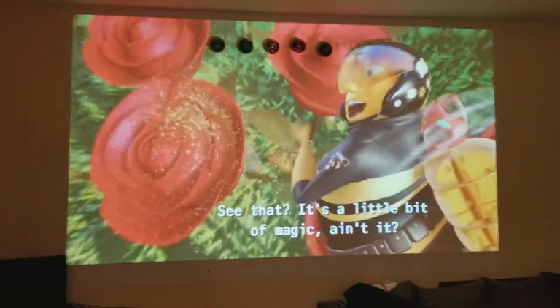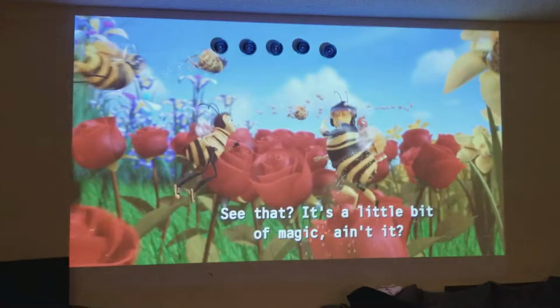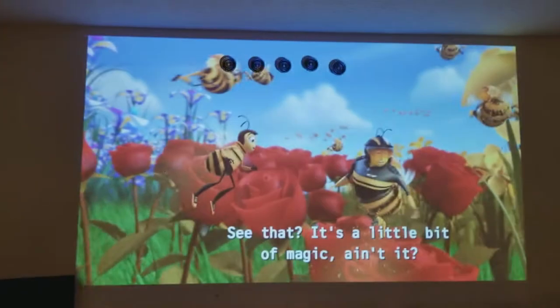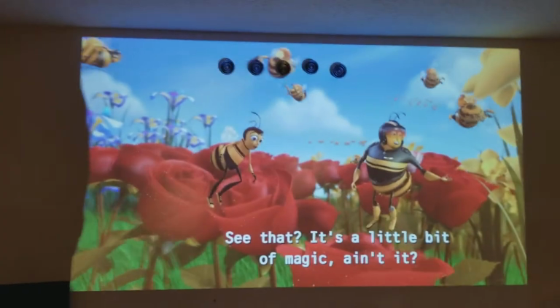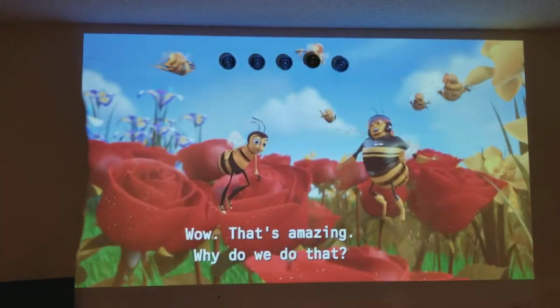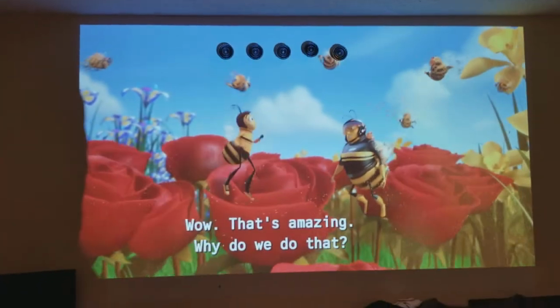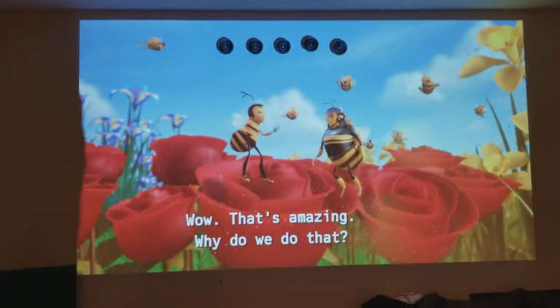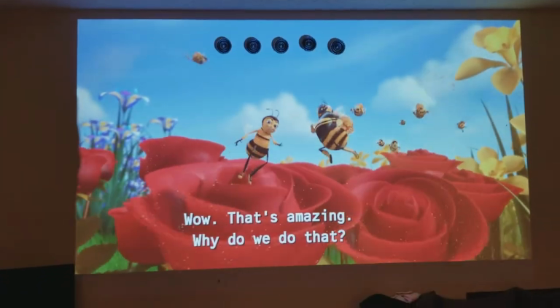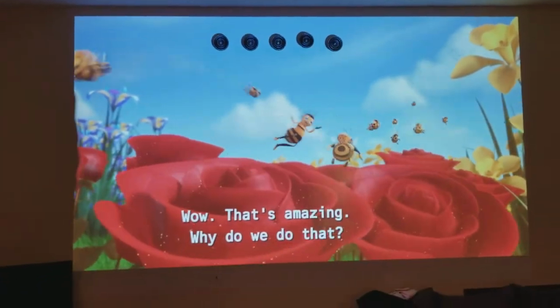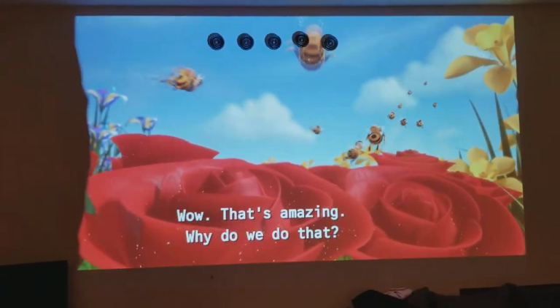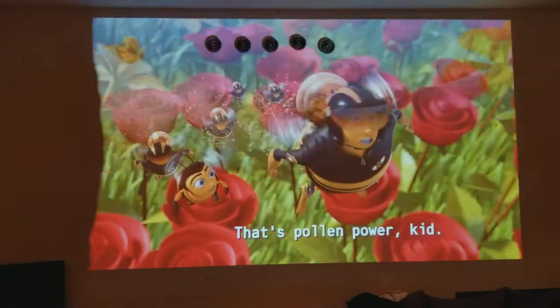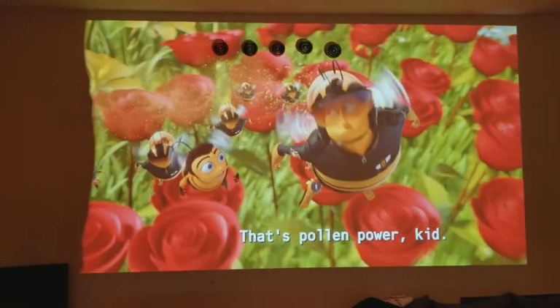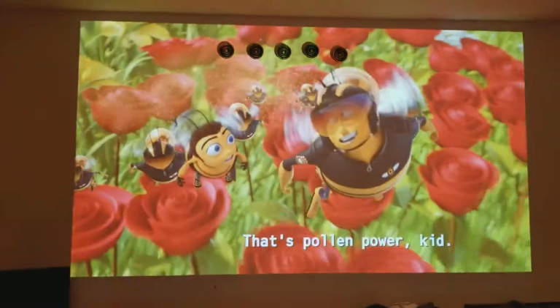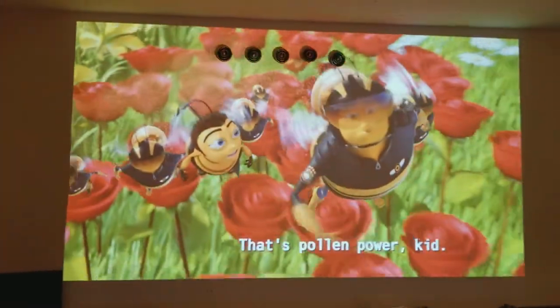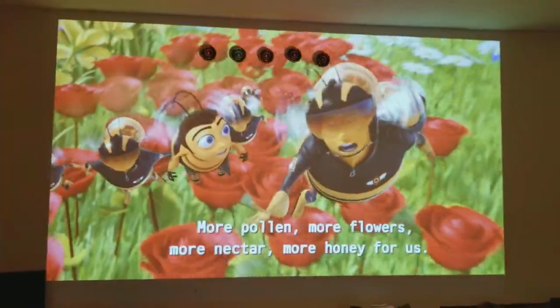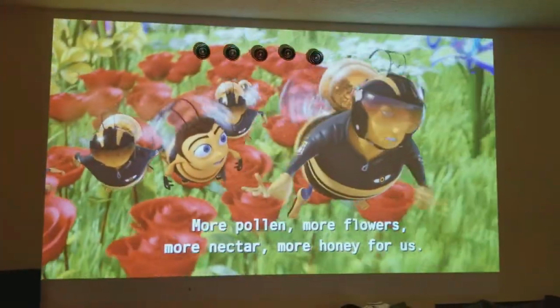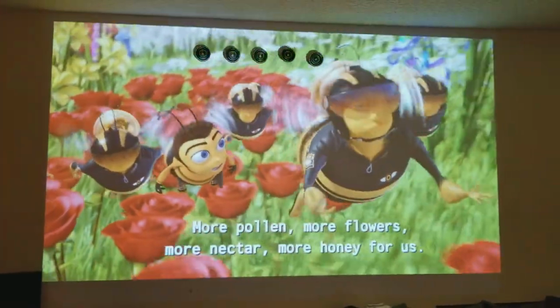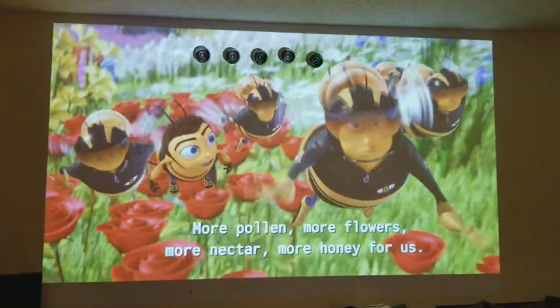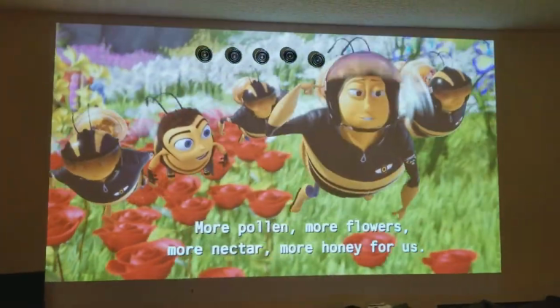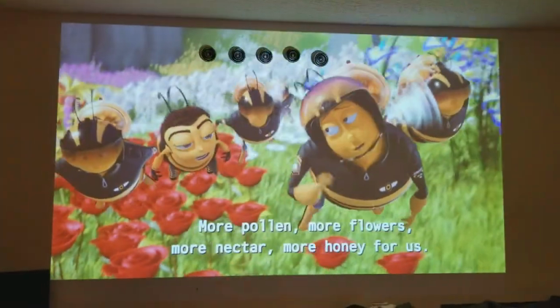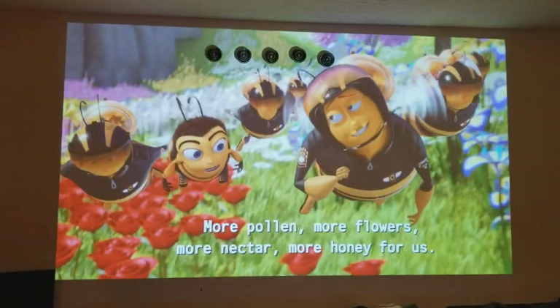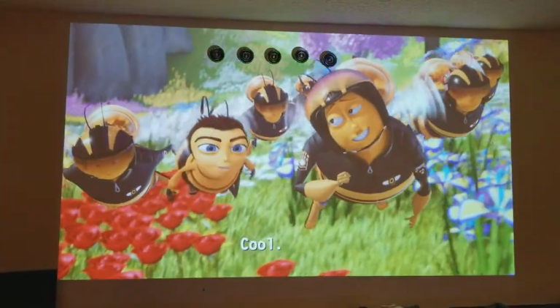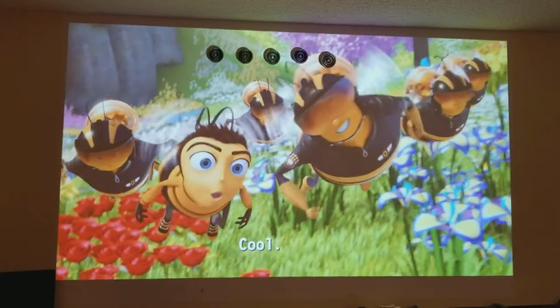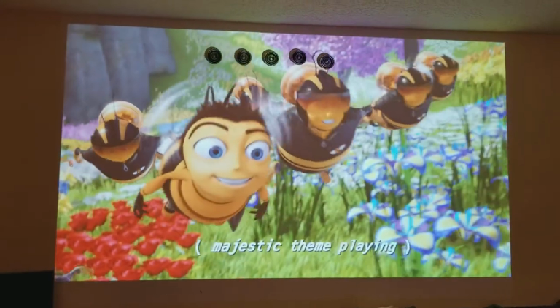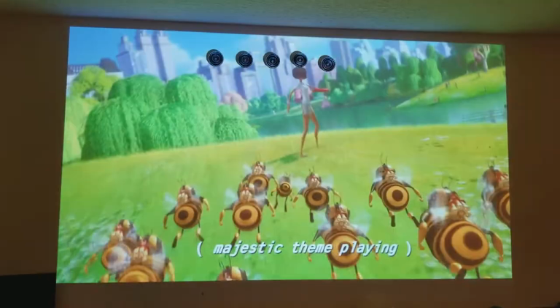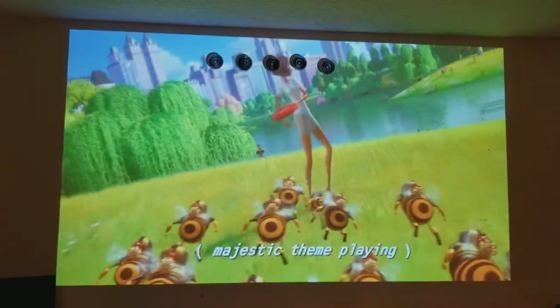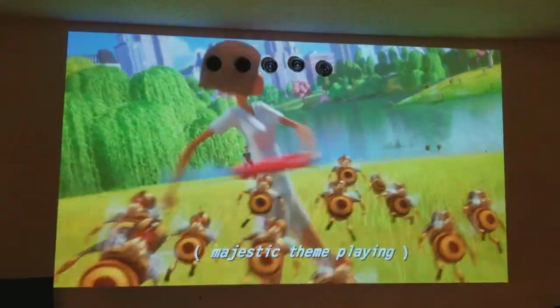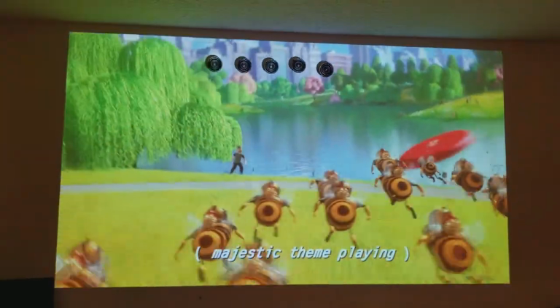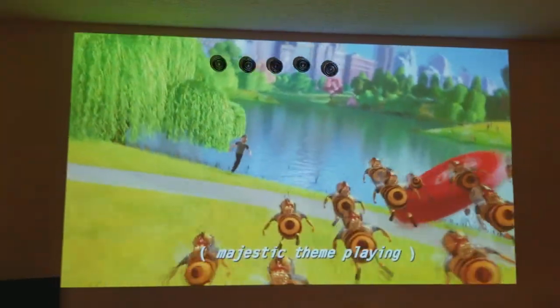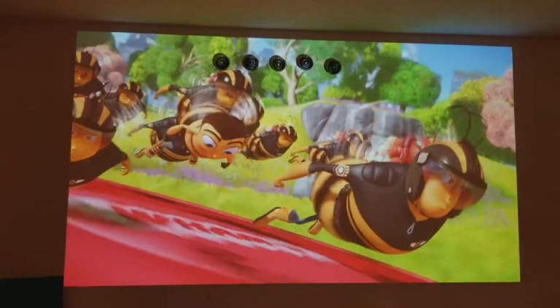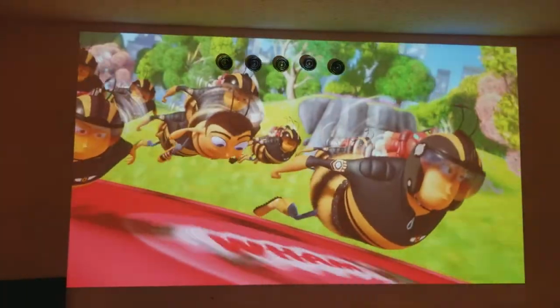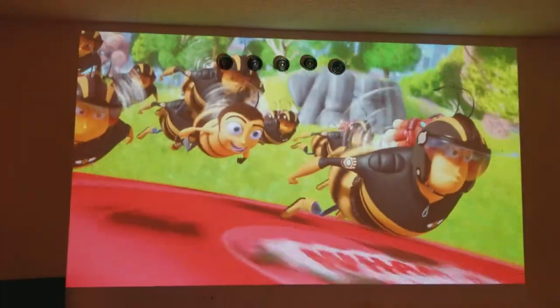I'm going to turn off the lights now so you can see how bright it looks at night. Also, the projector is currently on eco mode, so it's operating at reduced lumen — about 1600 lumen with eco mode enabled.